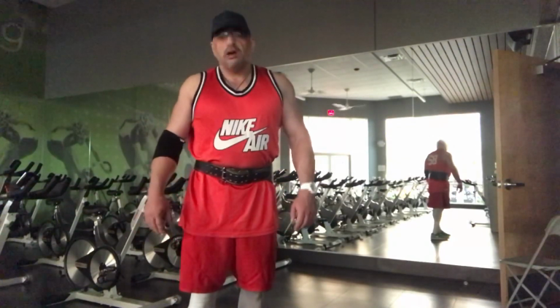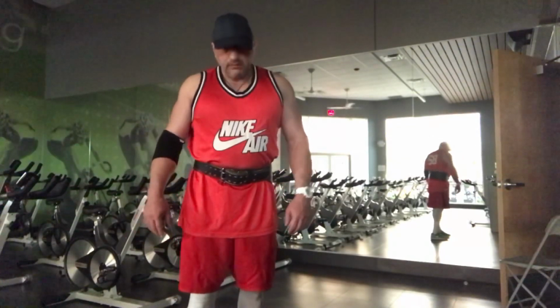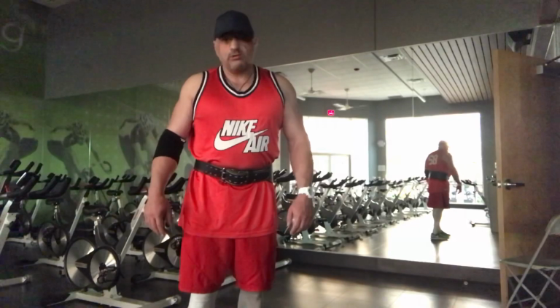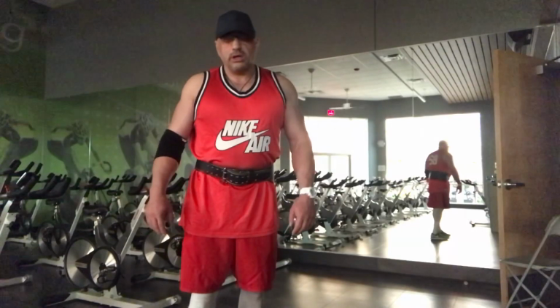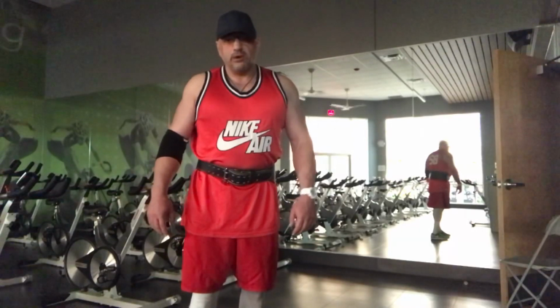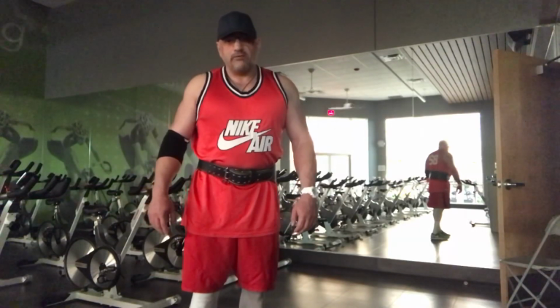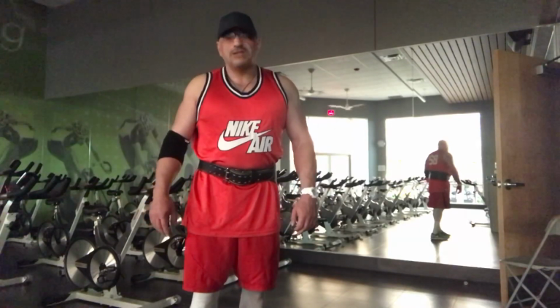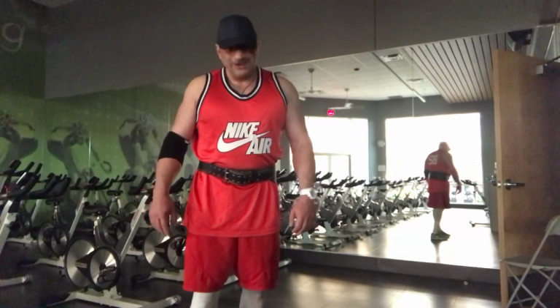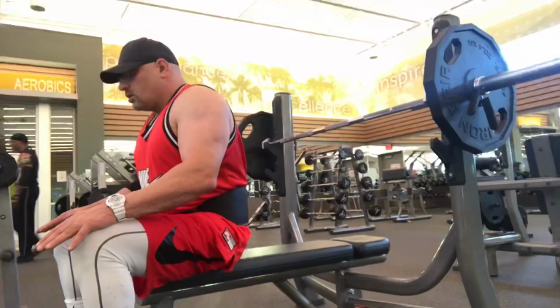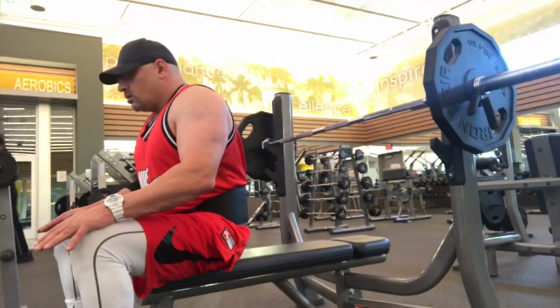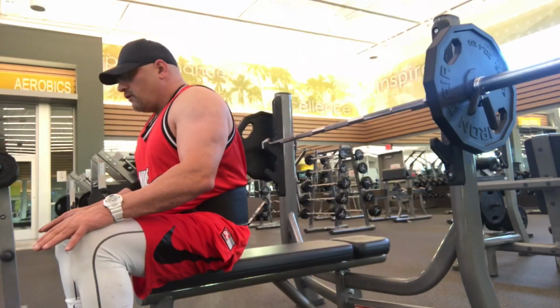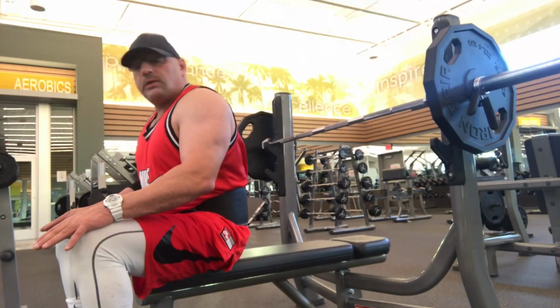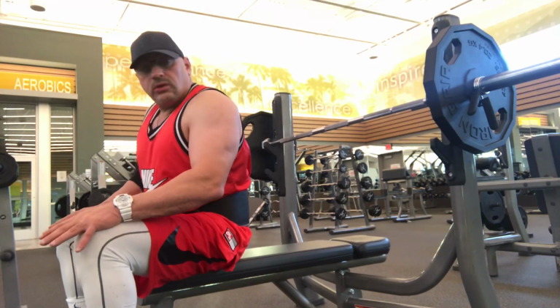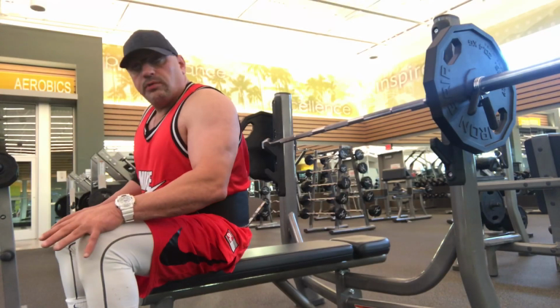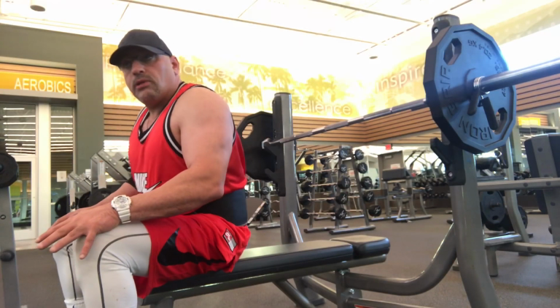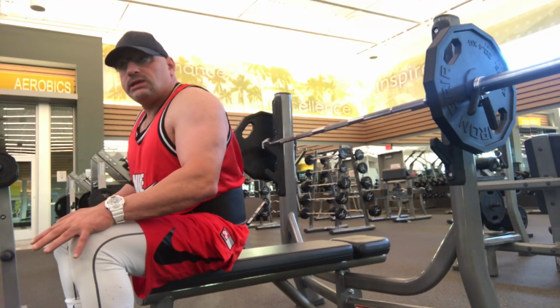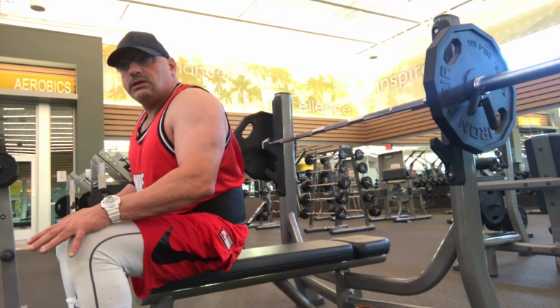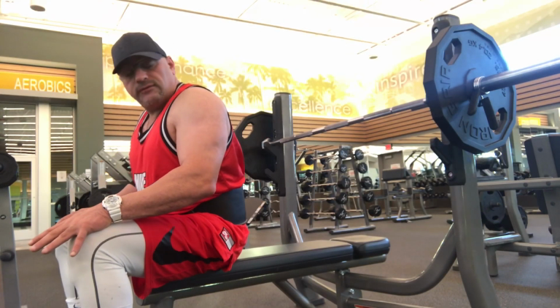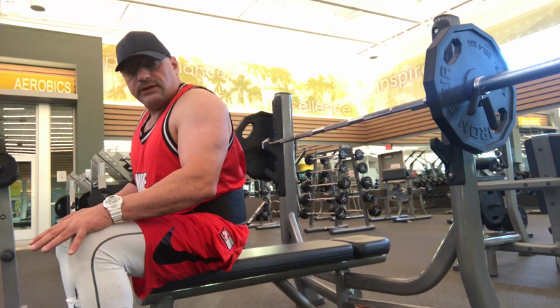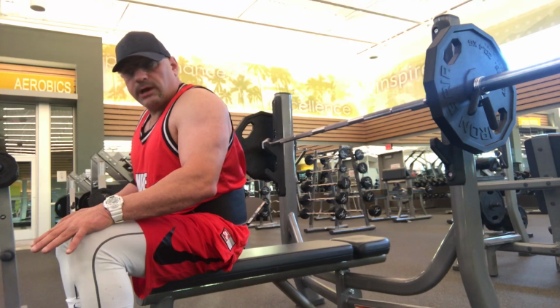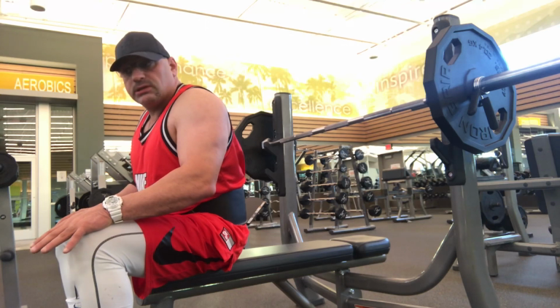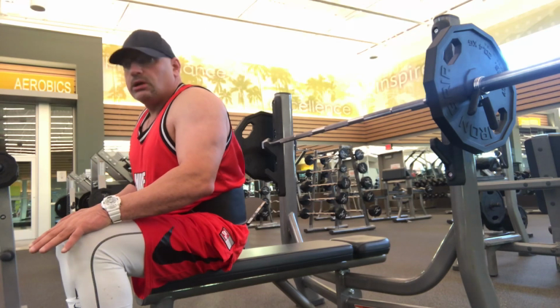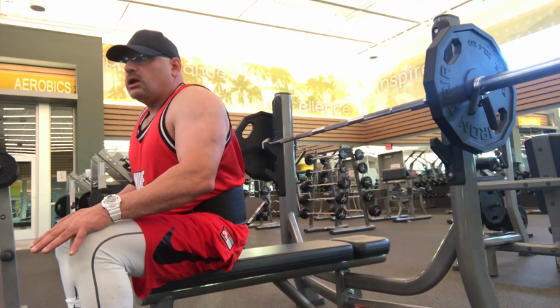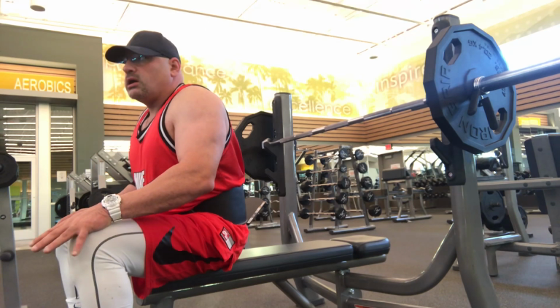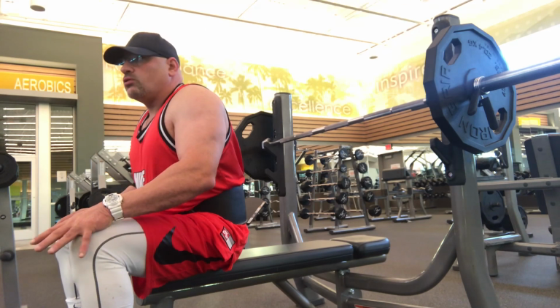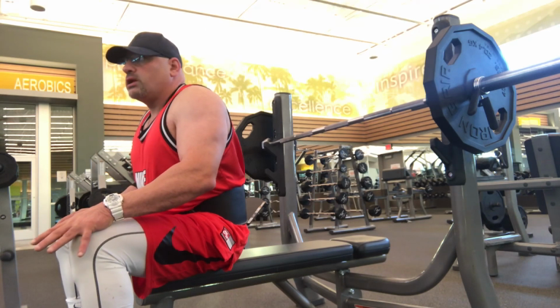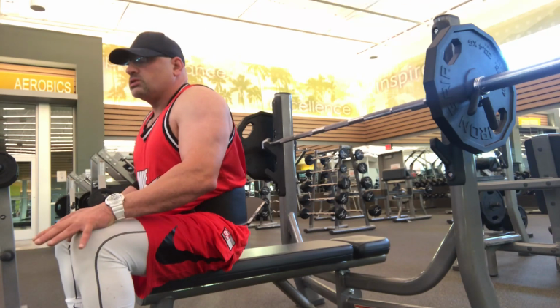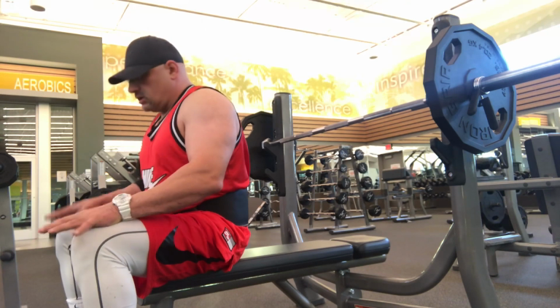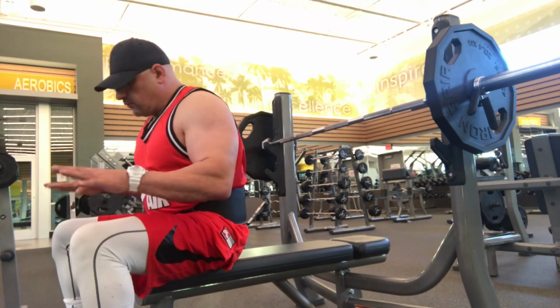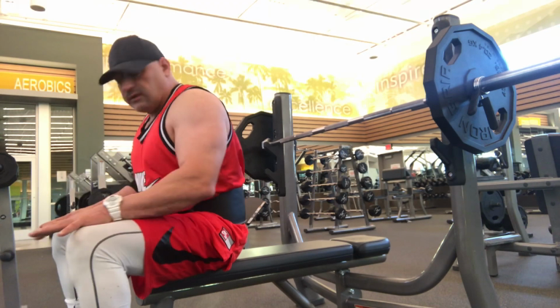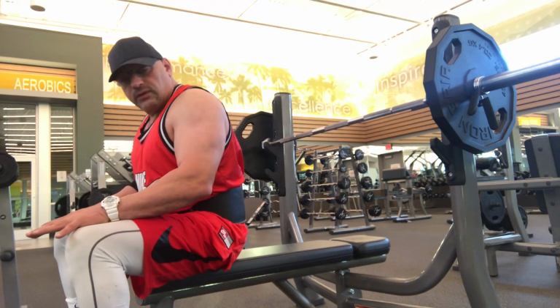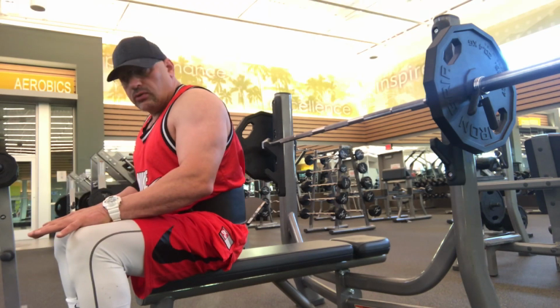Everyone have a great day from Big Rep Fitness. If you're a beginner, you probably want to stay at 10 to 15 reps, and keep your feet flat on the ground.